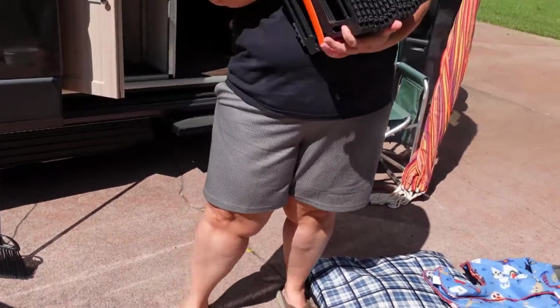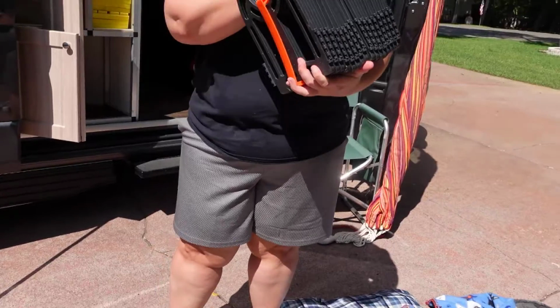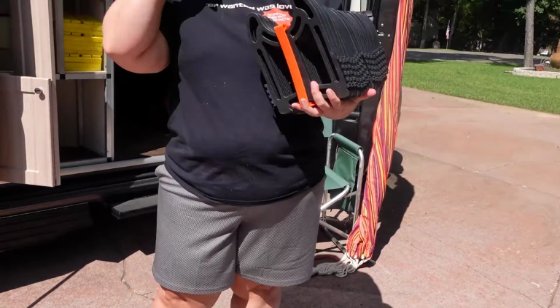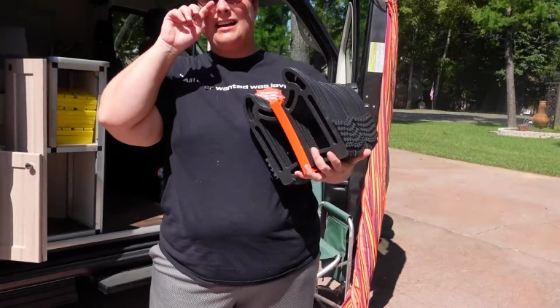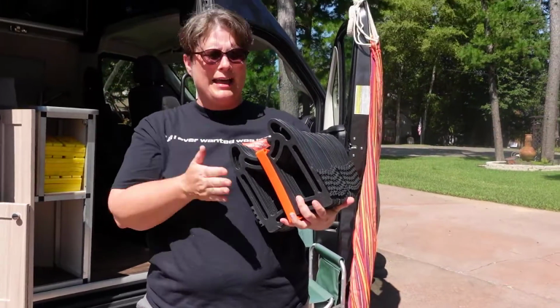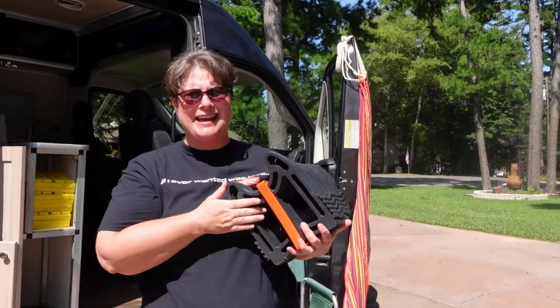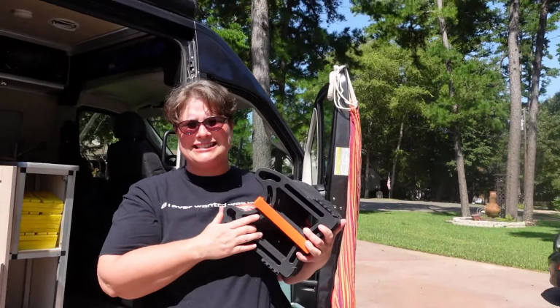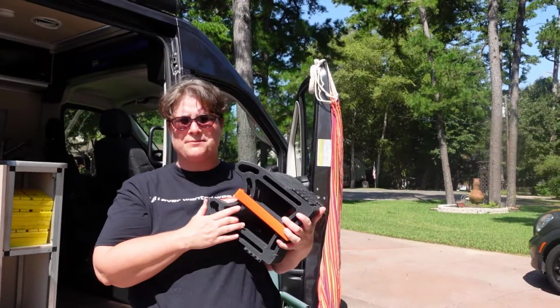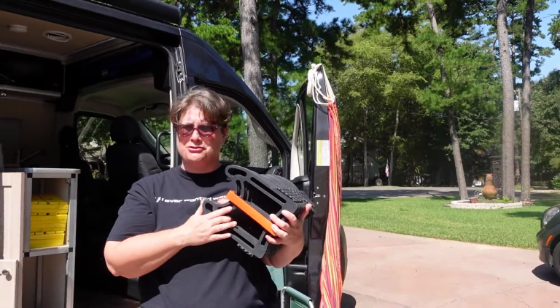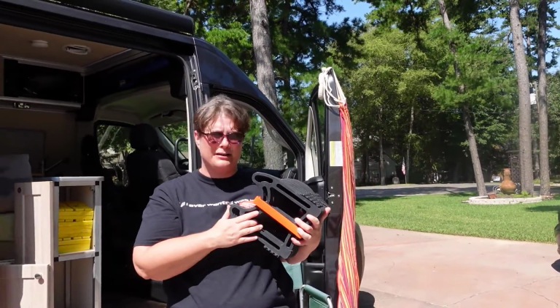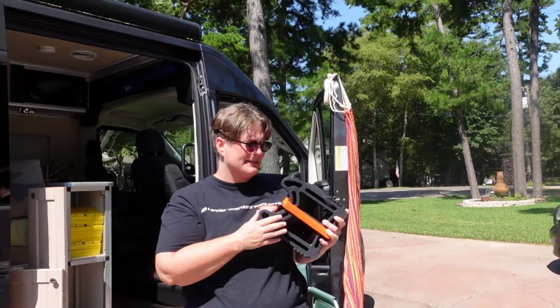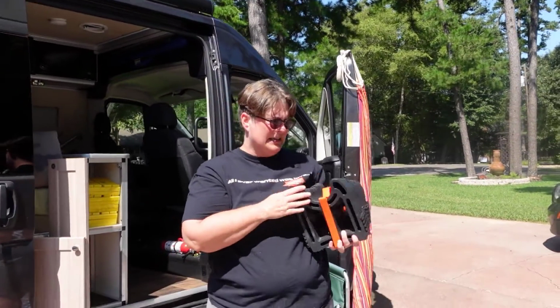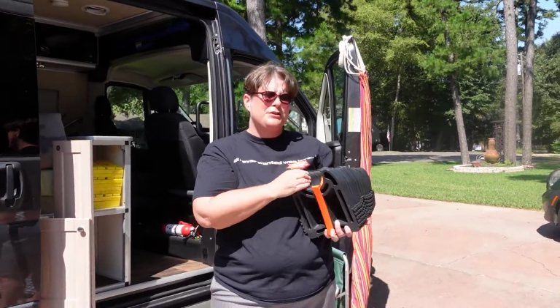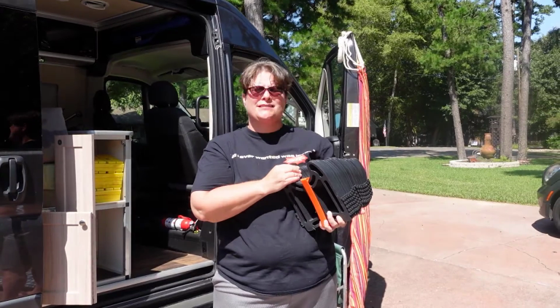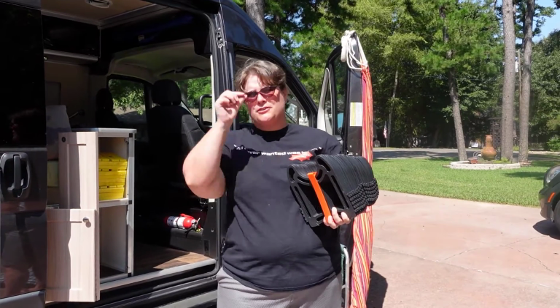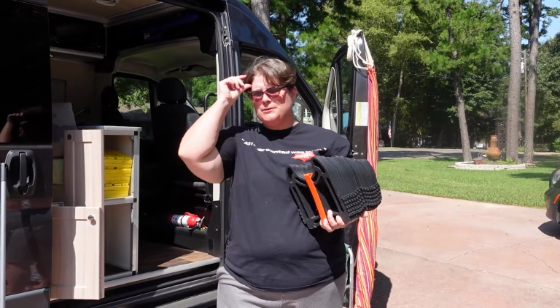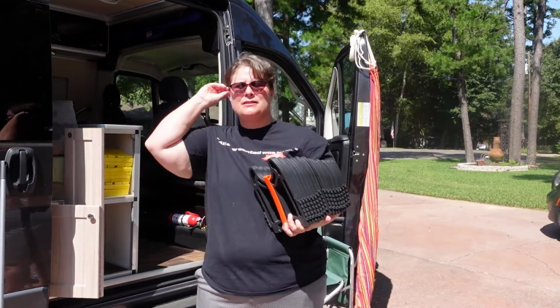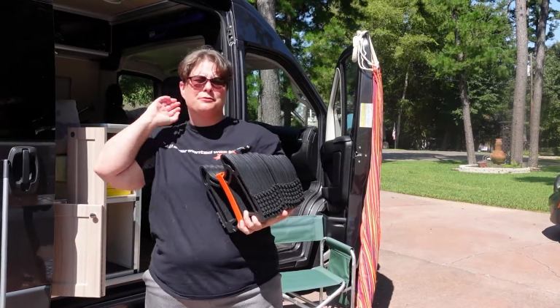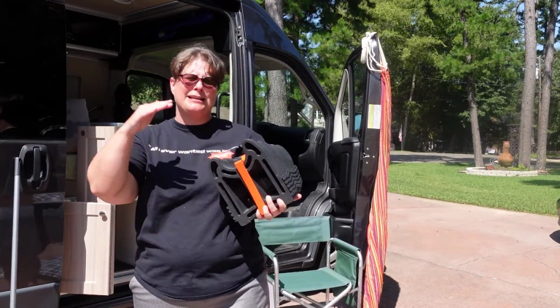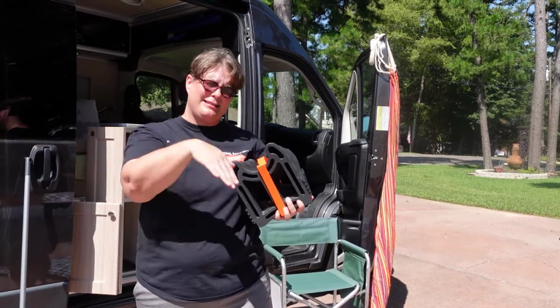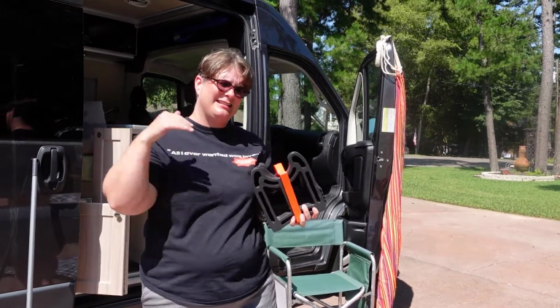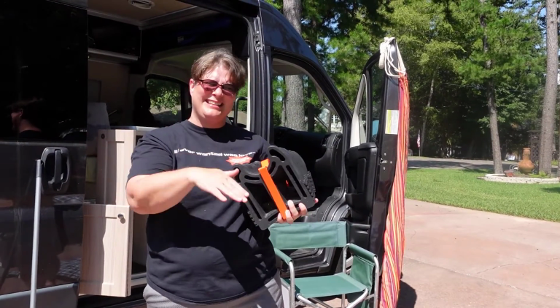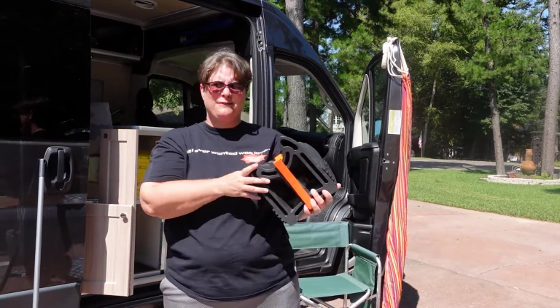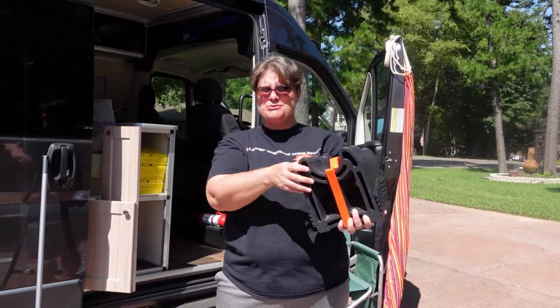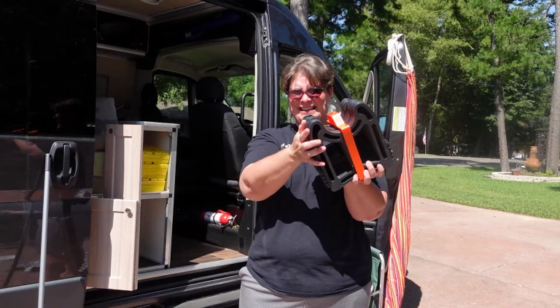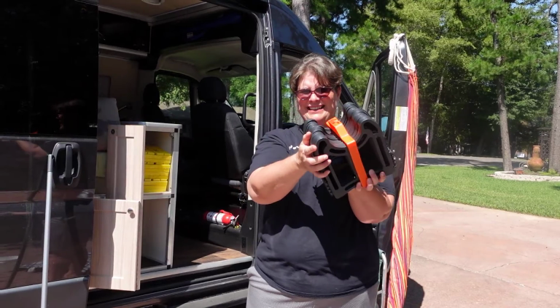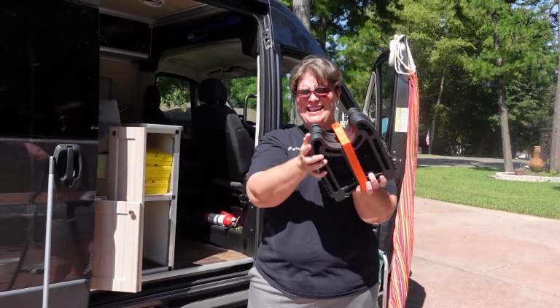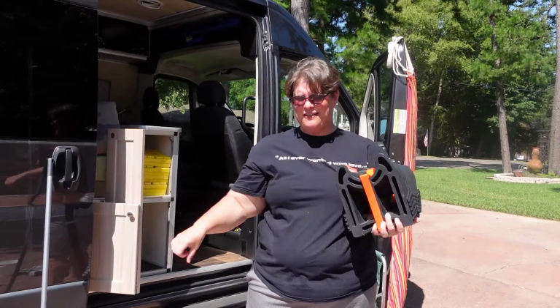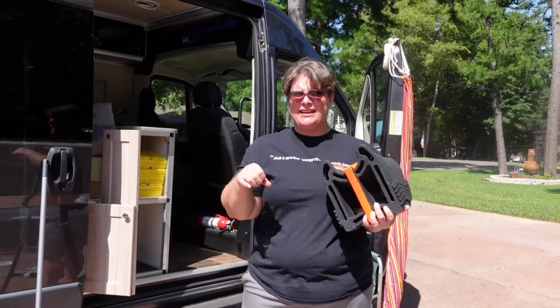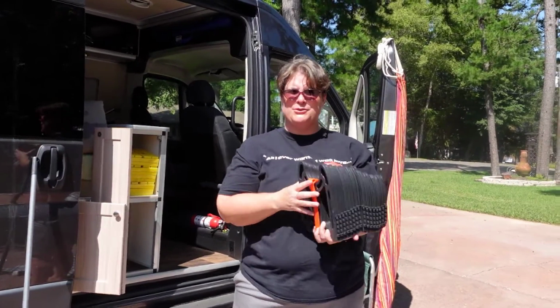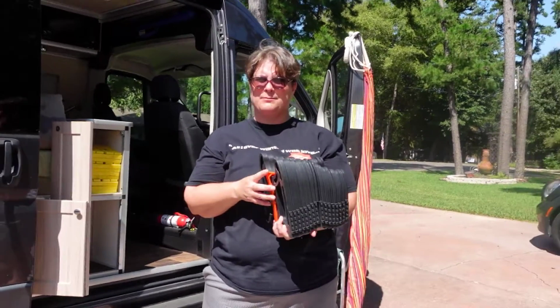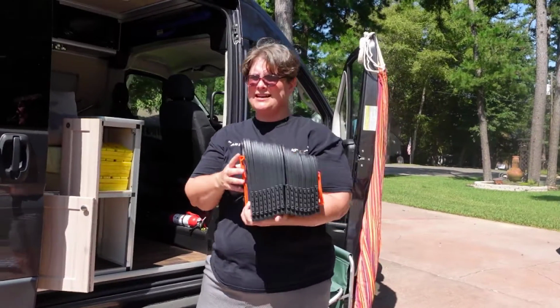This next item is a personal preference of mine — you don't have to have it and it takes up a lot of room — but when you get somewhere and you're hooking up your sewer, it makes it really nice to get that flow without having to pick up your sewer pipes all the time.